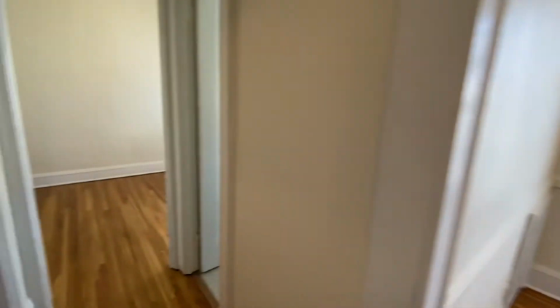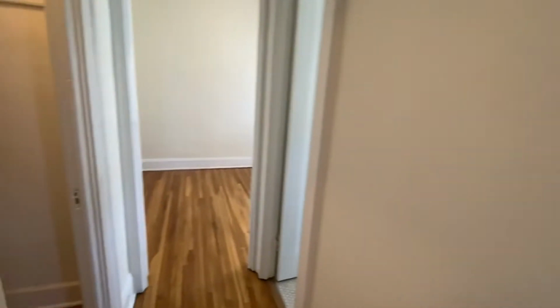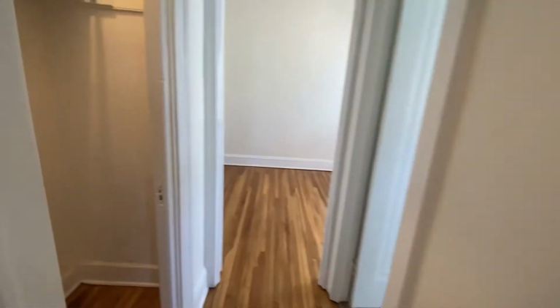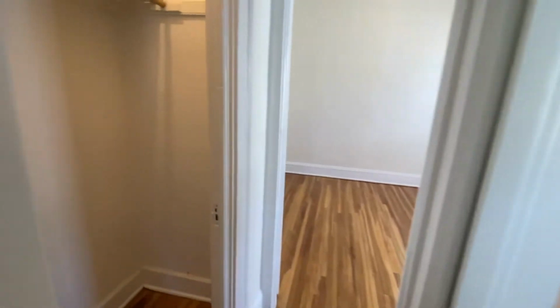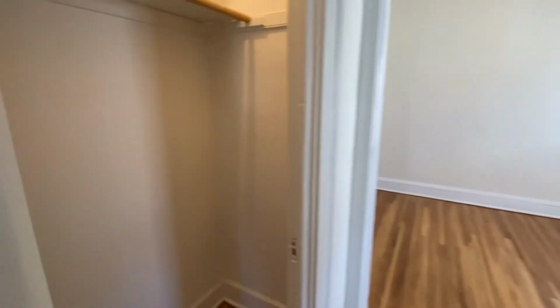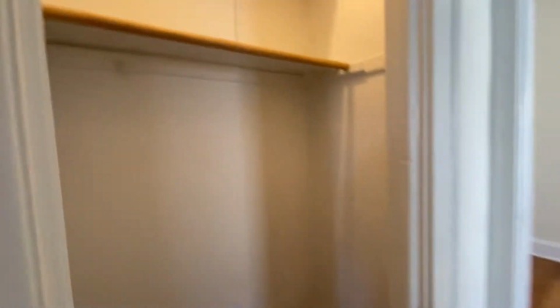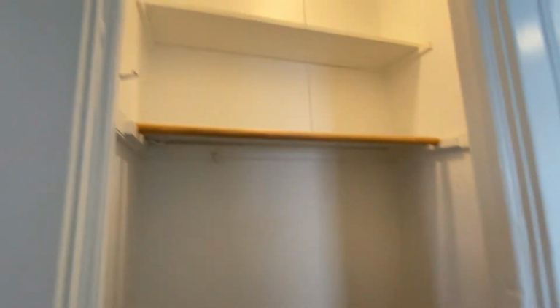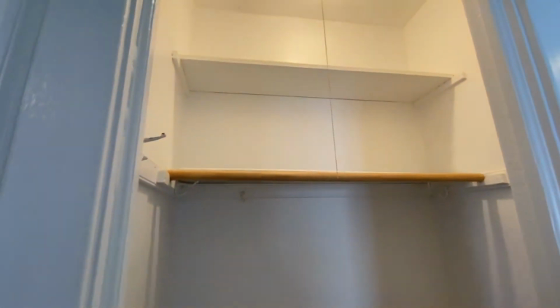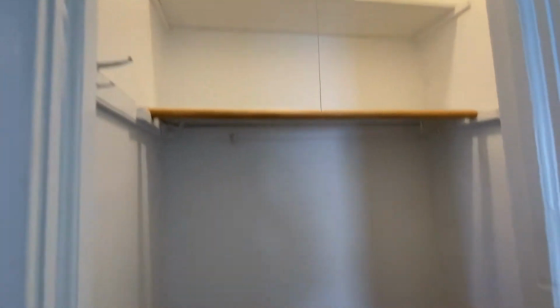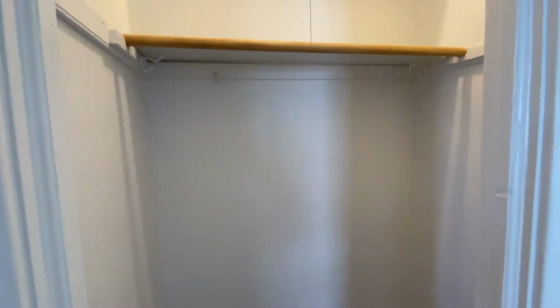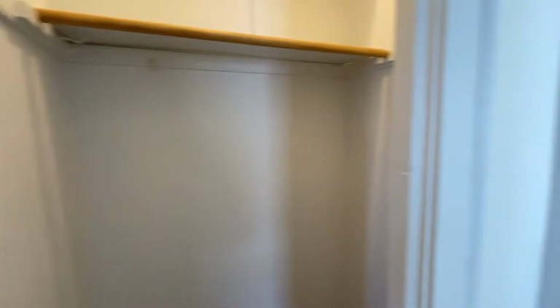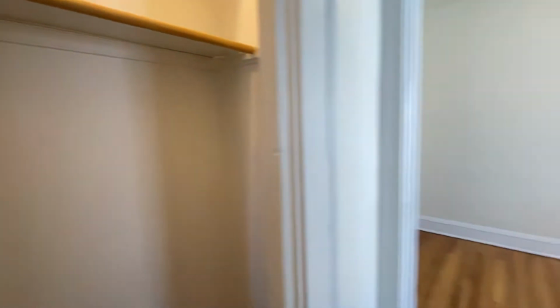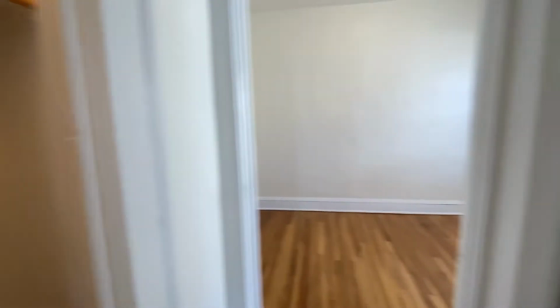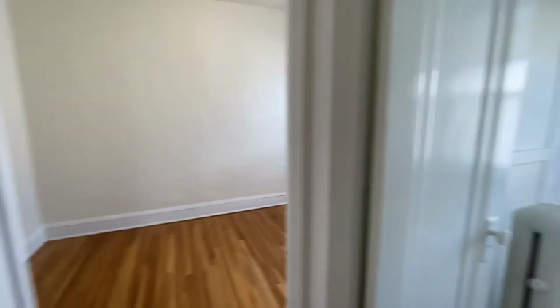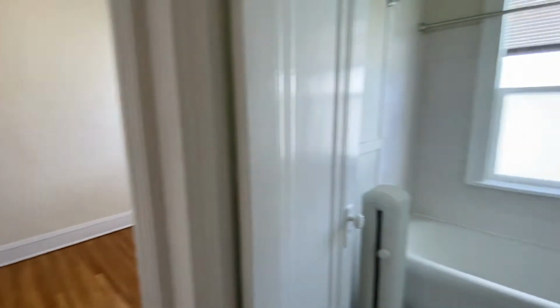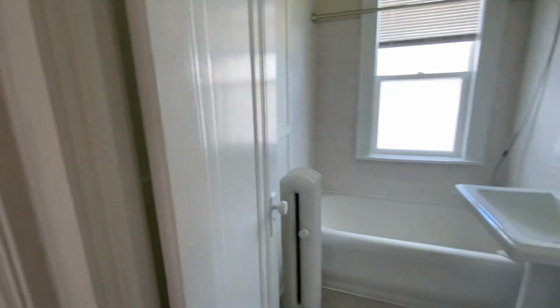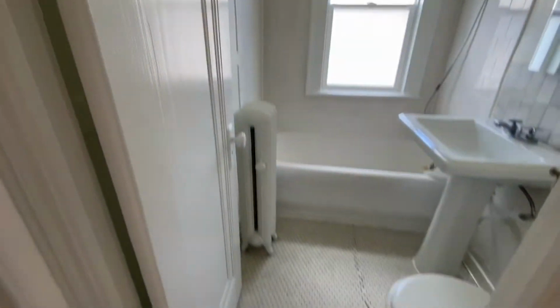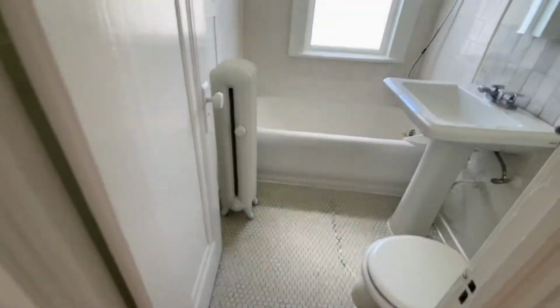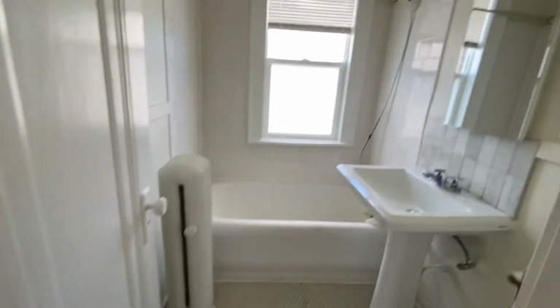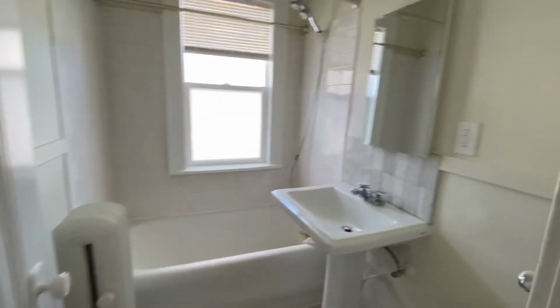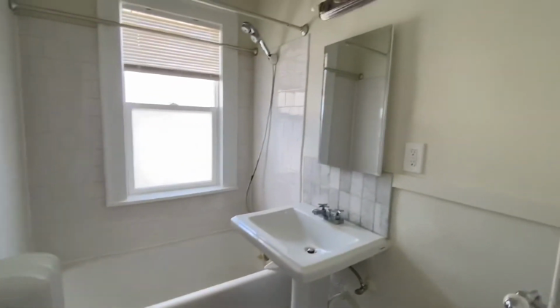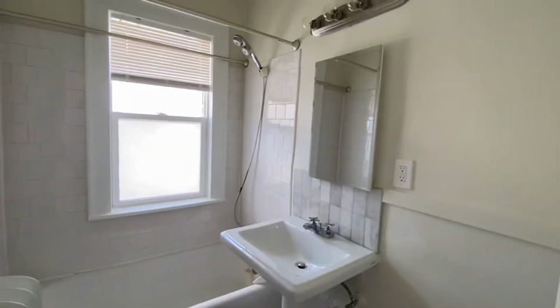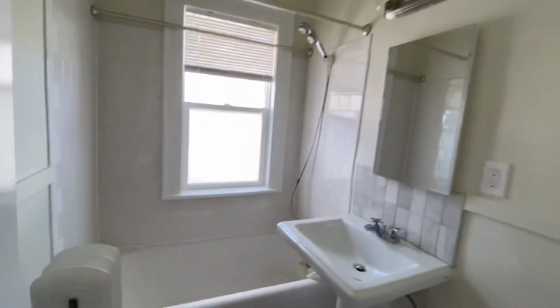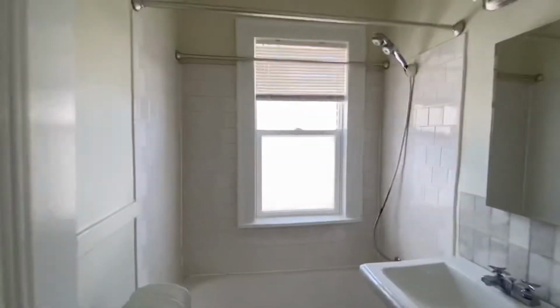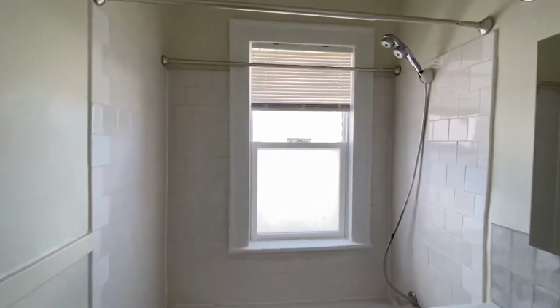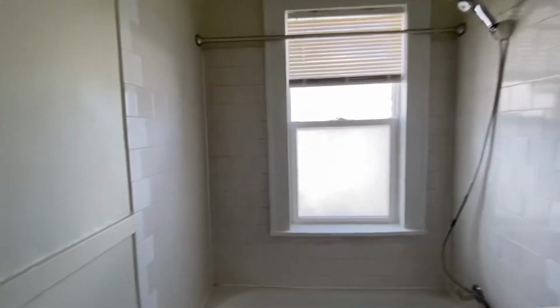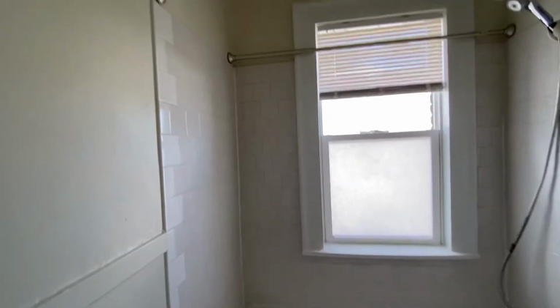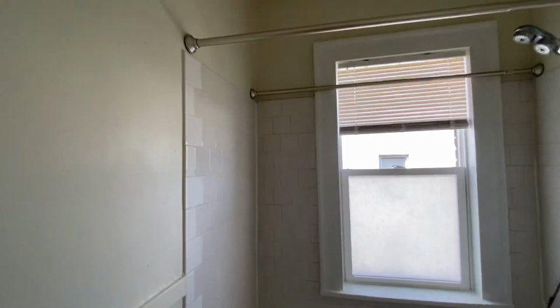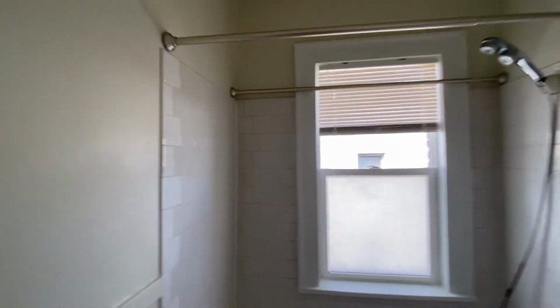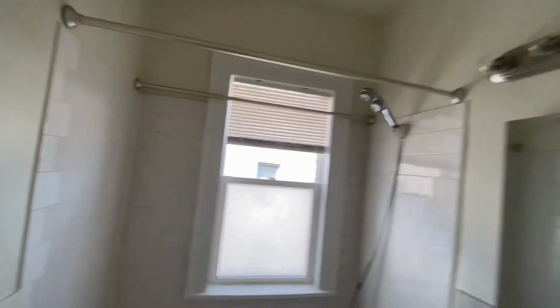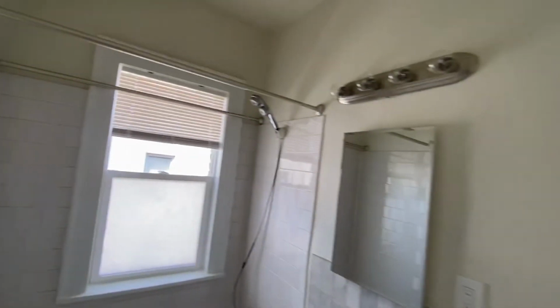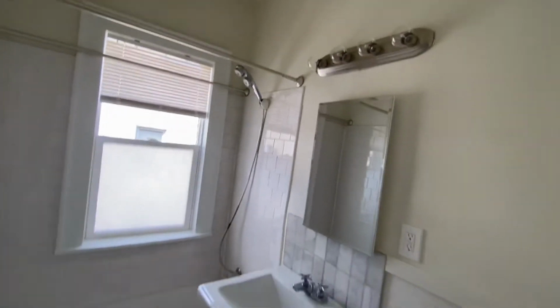You do have an additional closet right here with uppers and lowers, and then into your bathroom. The bathroom is a bright white tiled bathroom — bright and sunny with a little privacy window and new lighting up there.